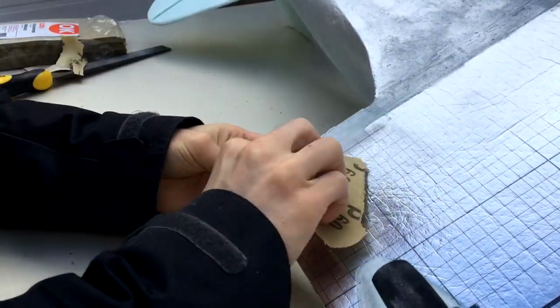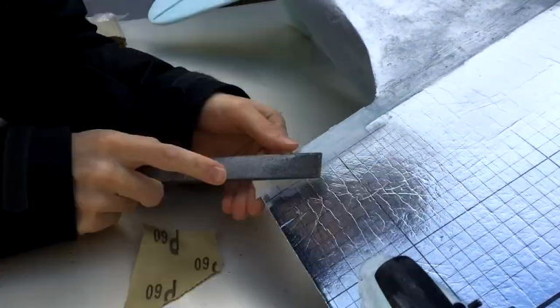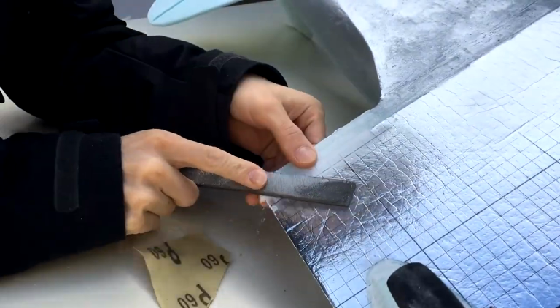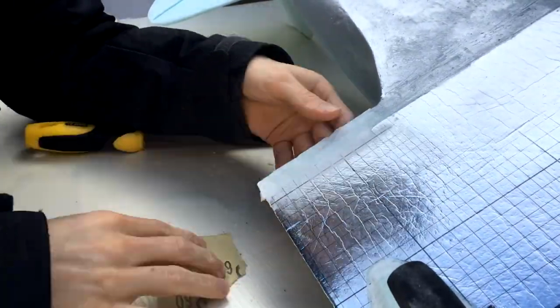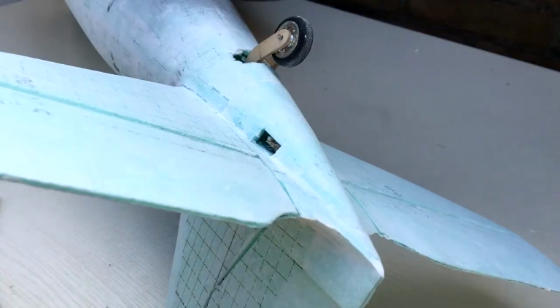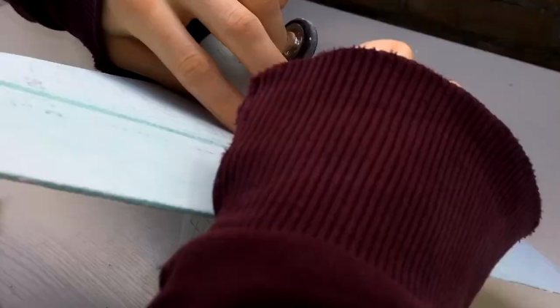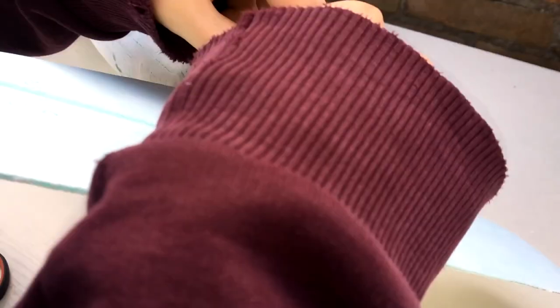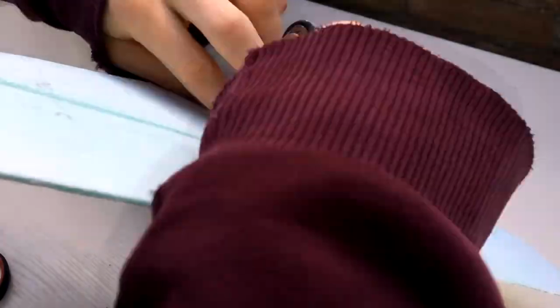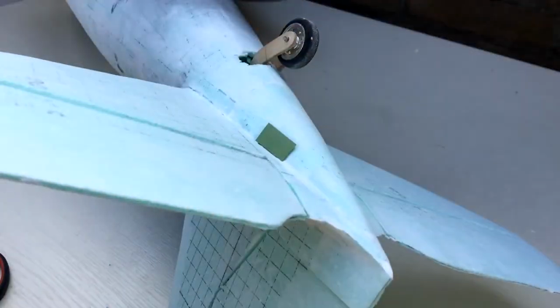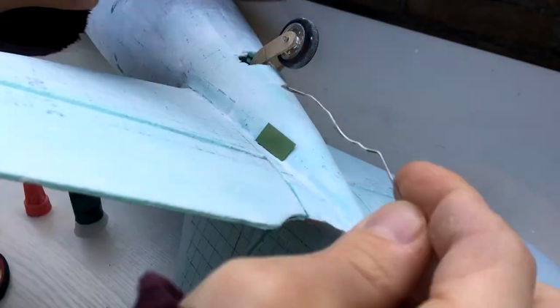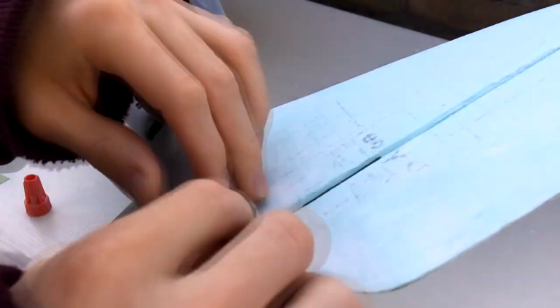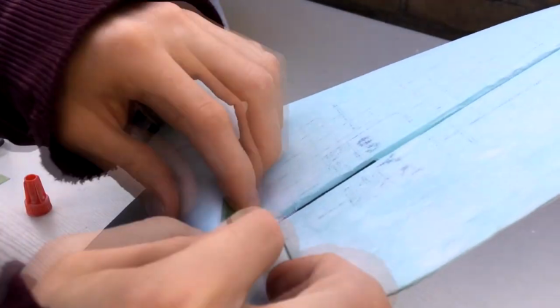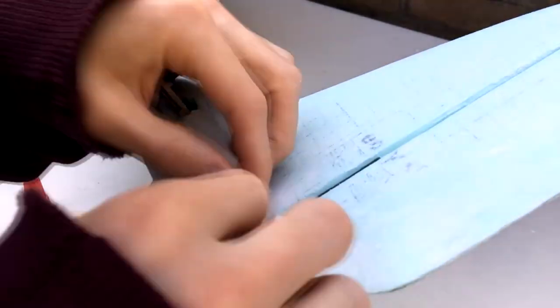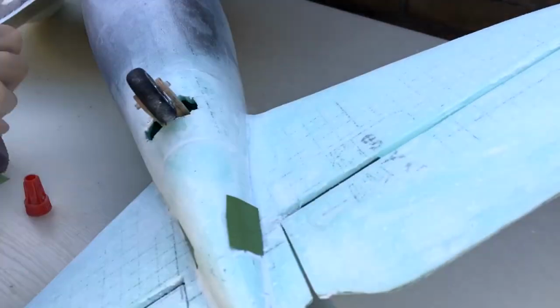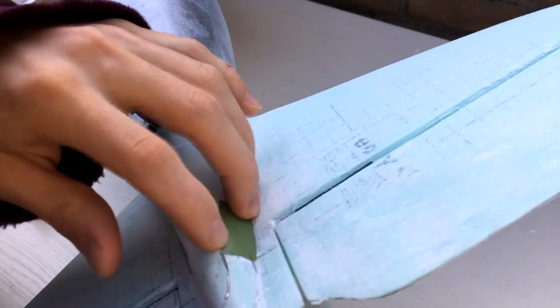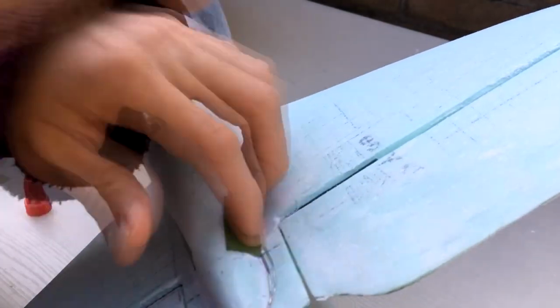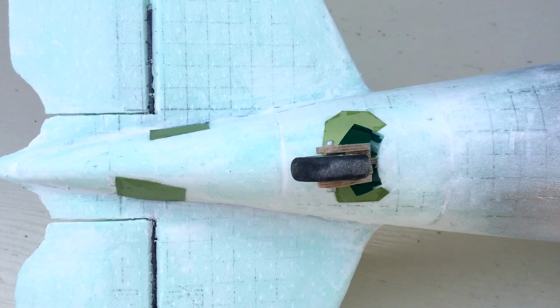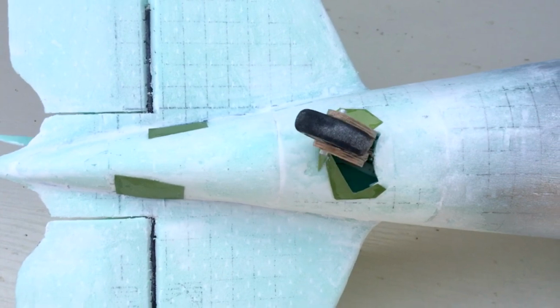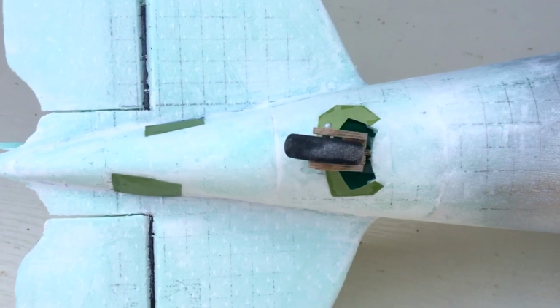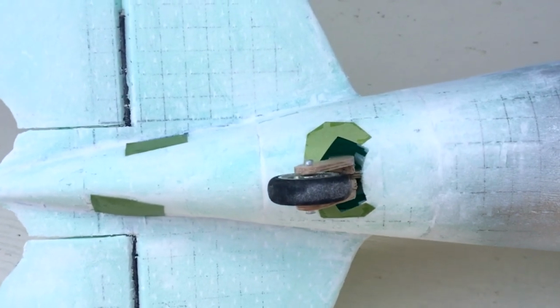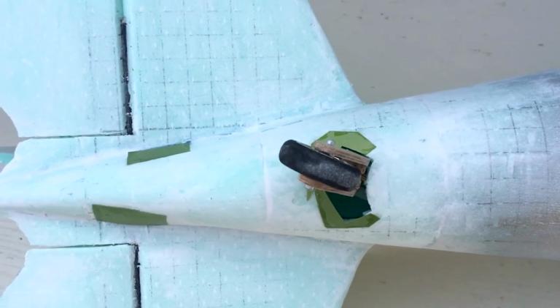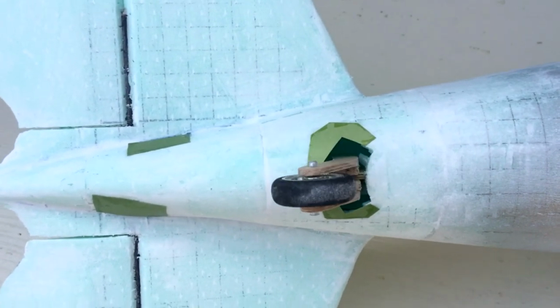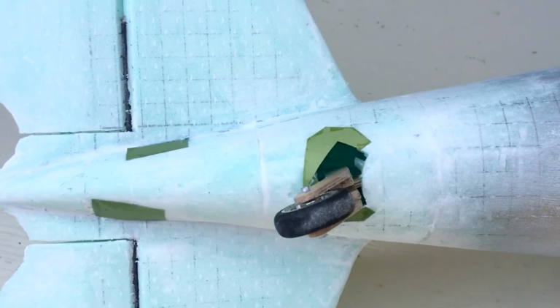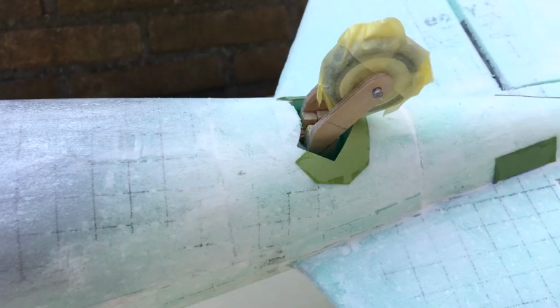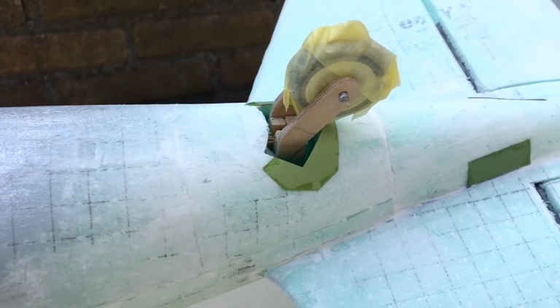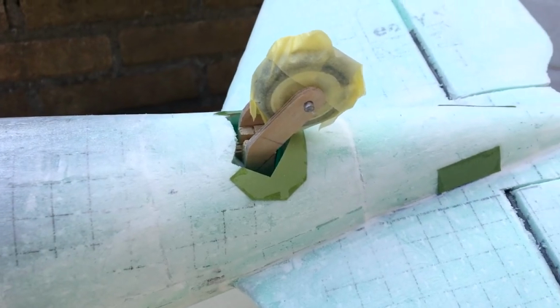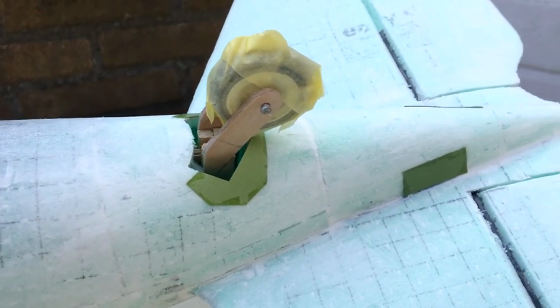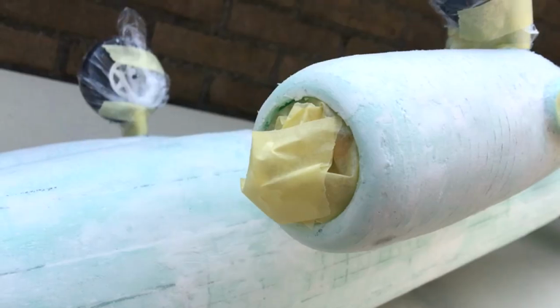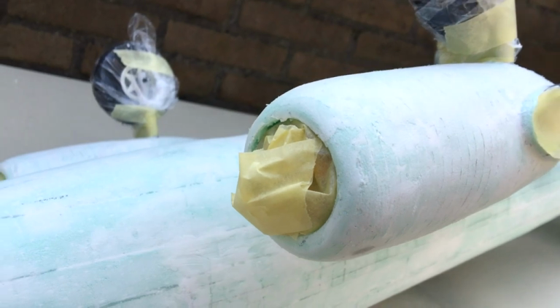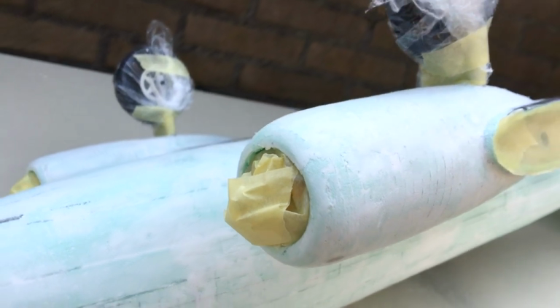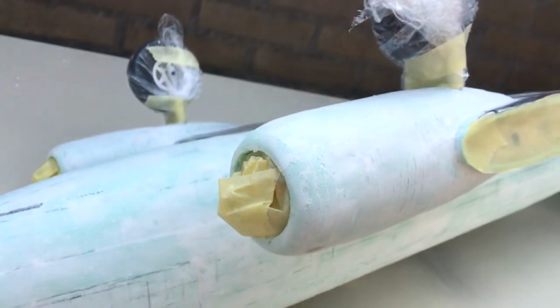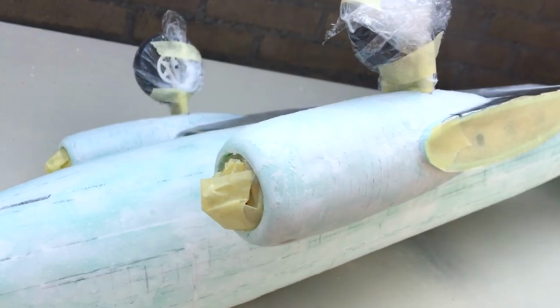After a bit of sanding, the last thing left to do was to cover up the holes at the back of the airplane. I did this by attaching a piece of card using super glue. Now that everything is covered up, let the painting begin.